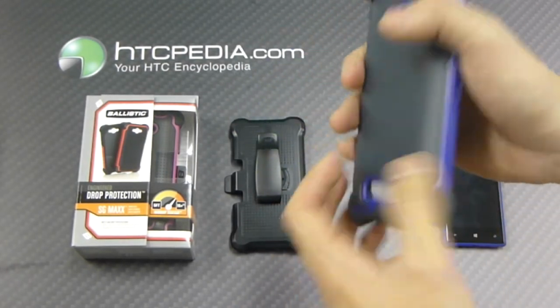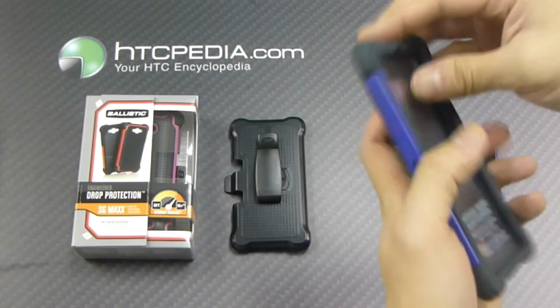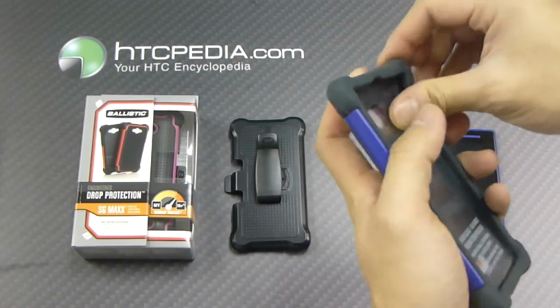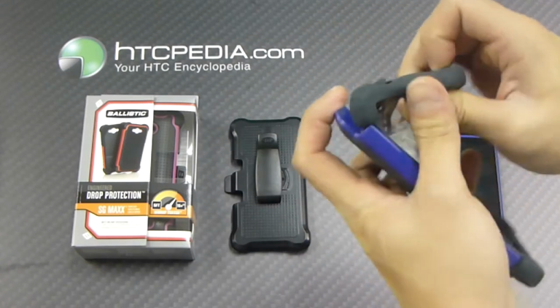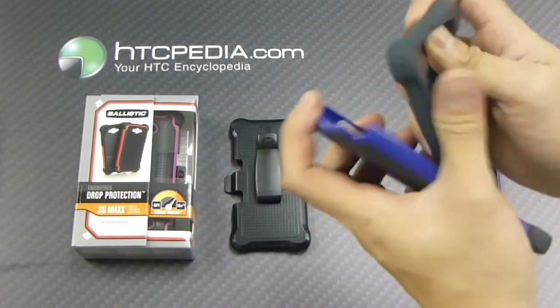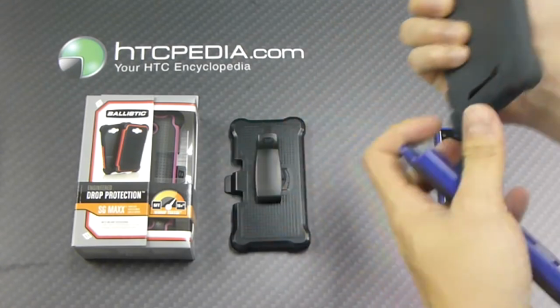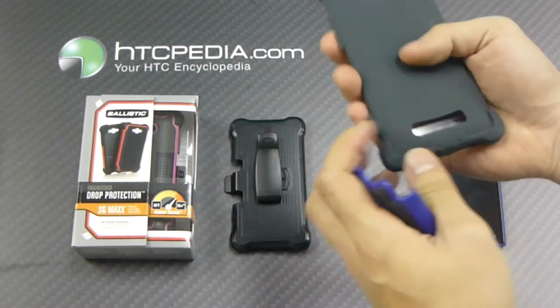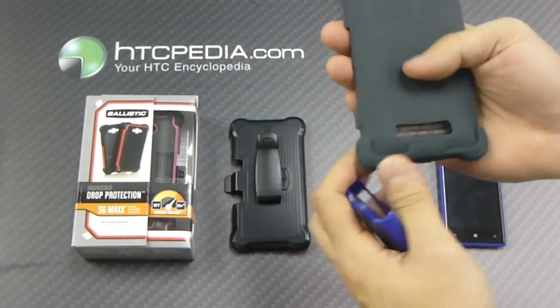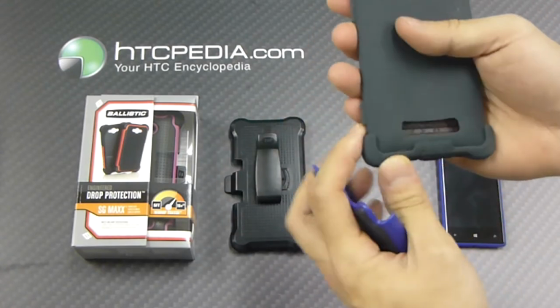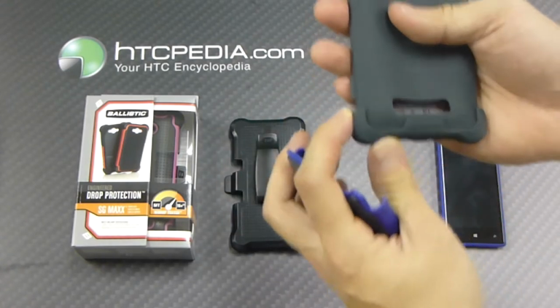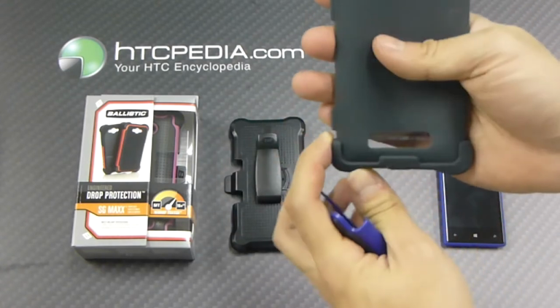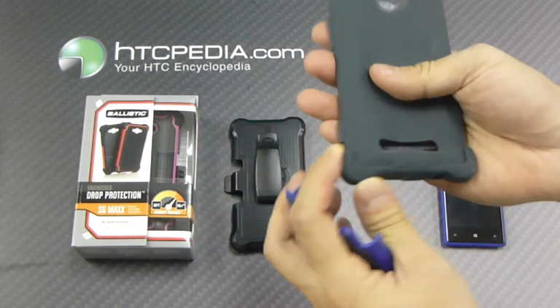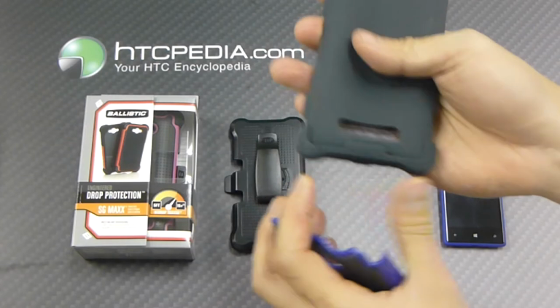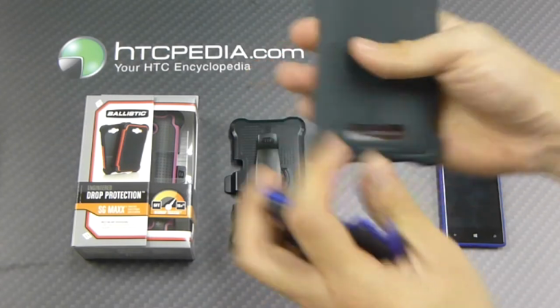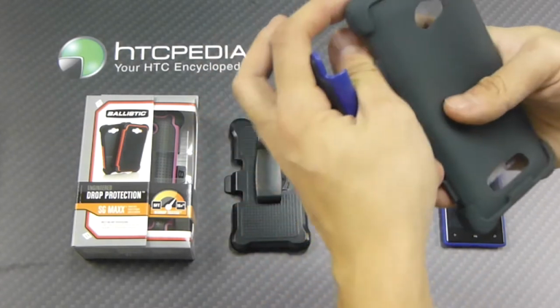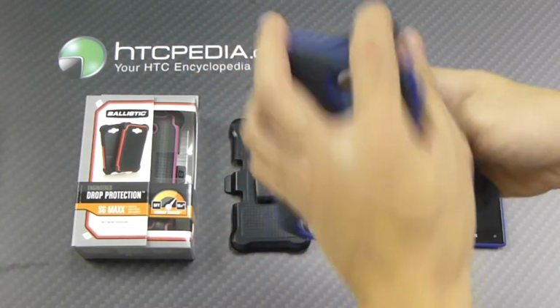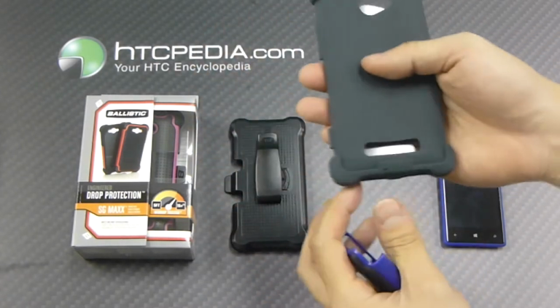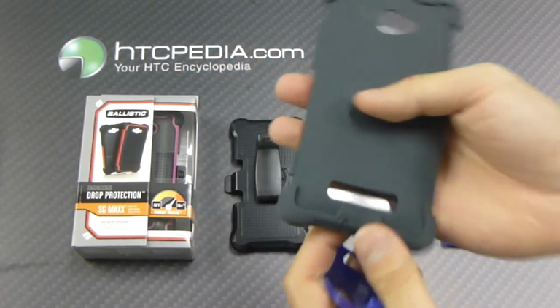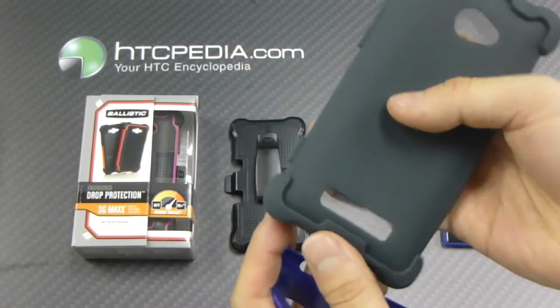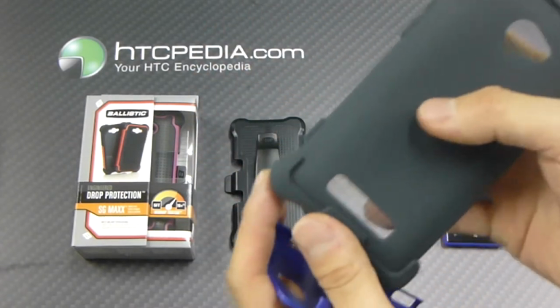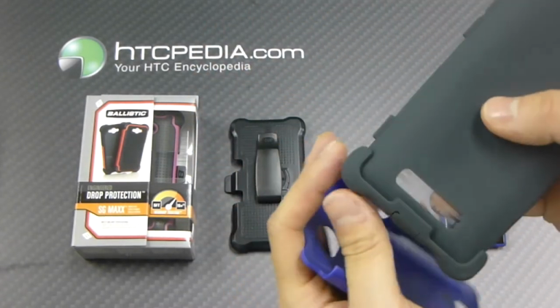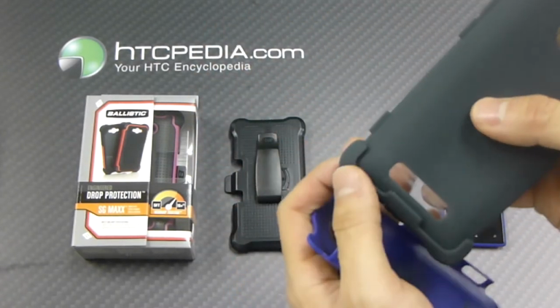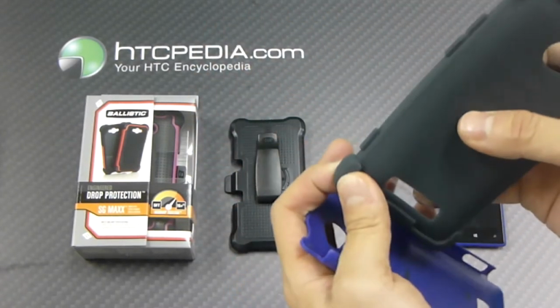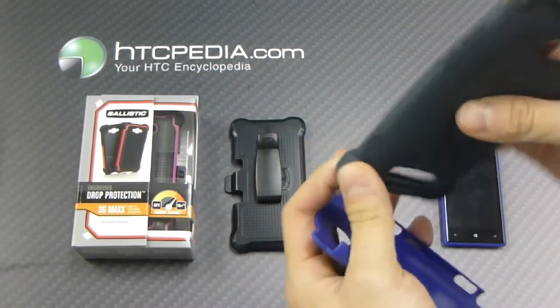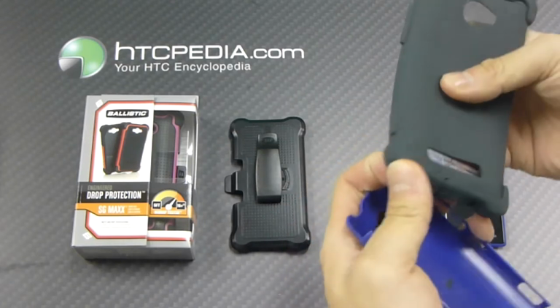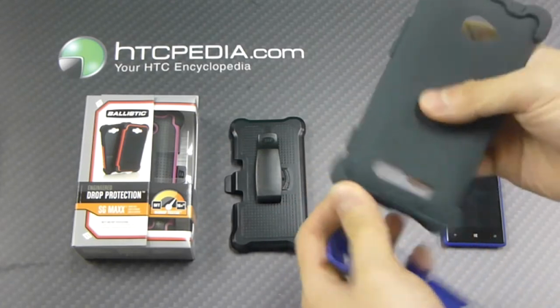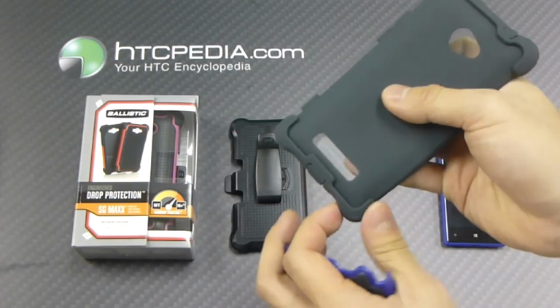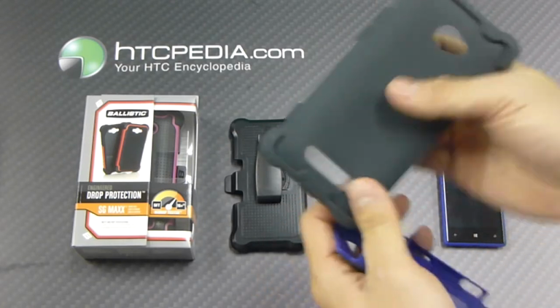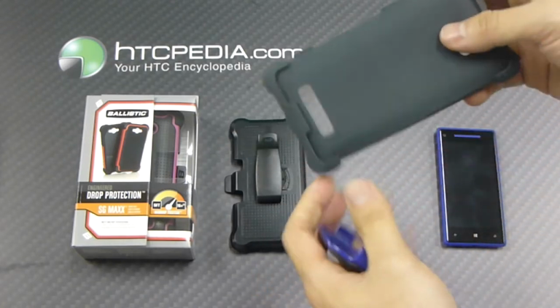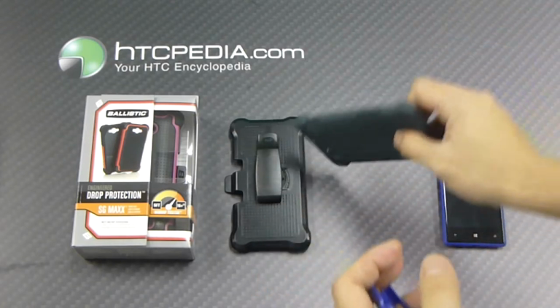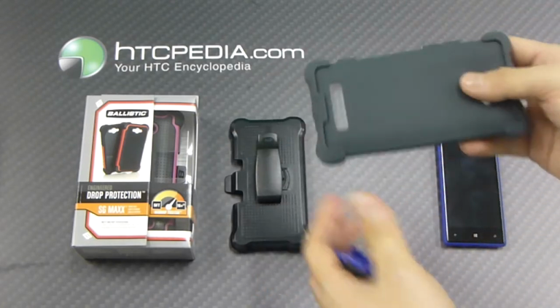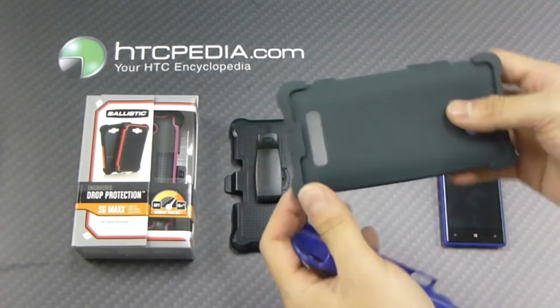The inner layer is made from a silicone skin with ballistic corners — that's what they call them. In other words, the corners are nice and thick, and help absorb a lot of impact if you happen to drop your phone and it hits a corner.